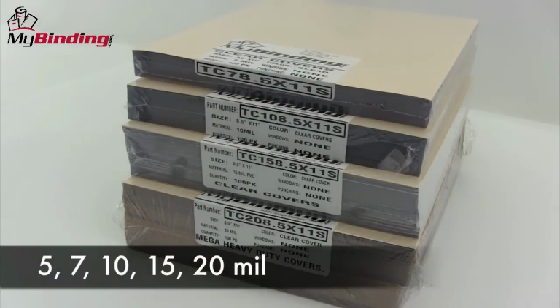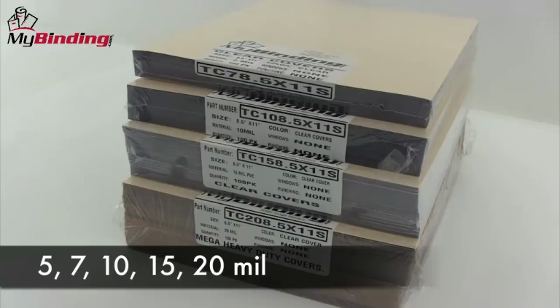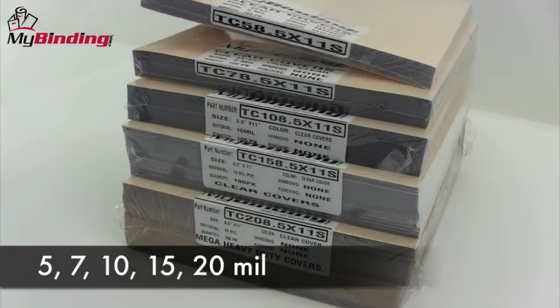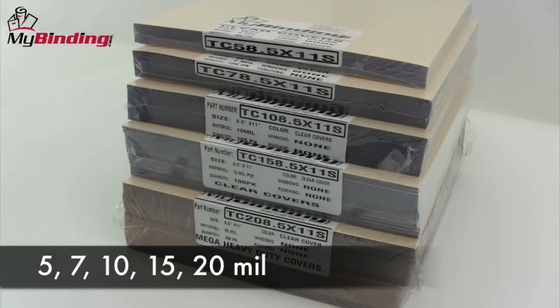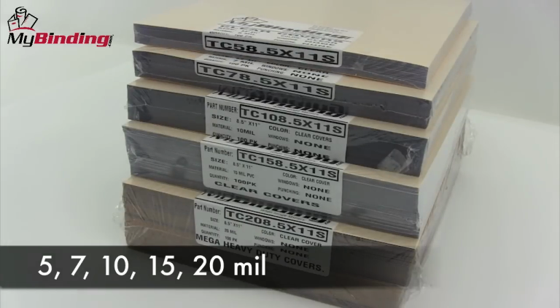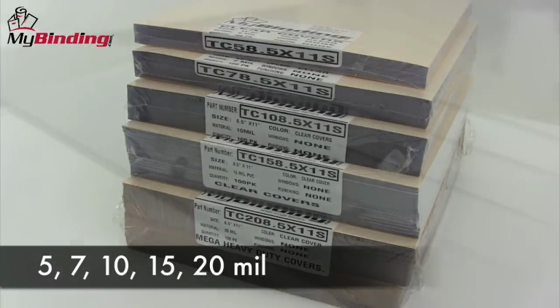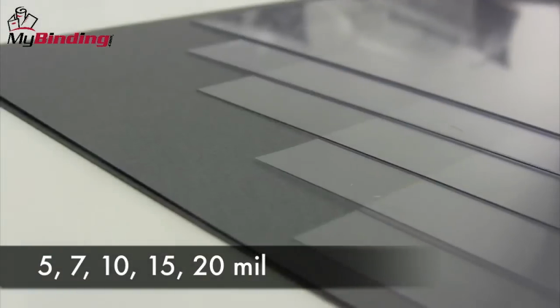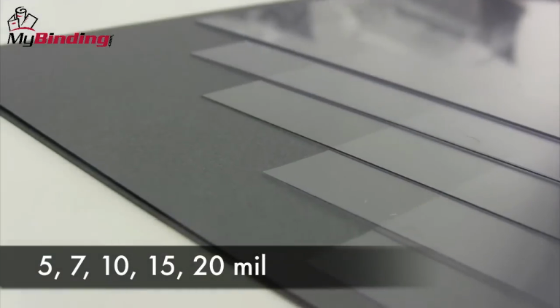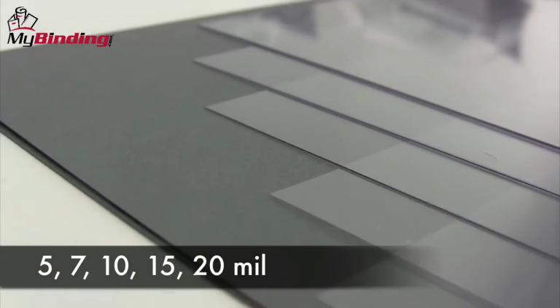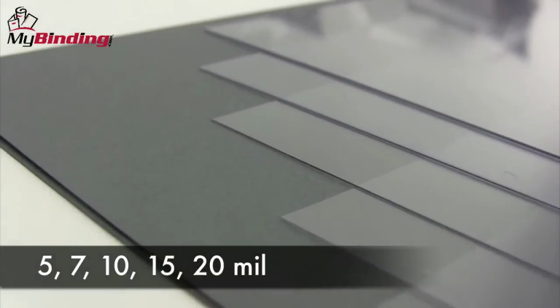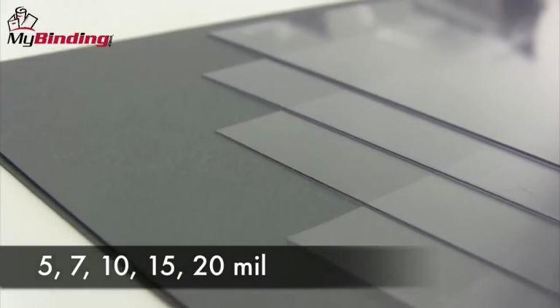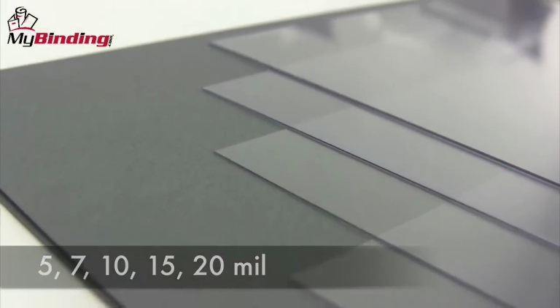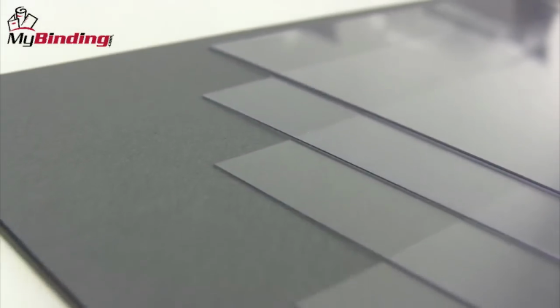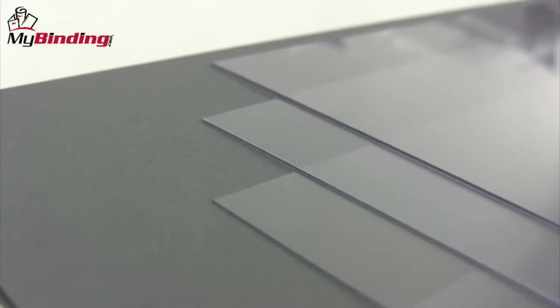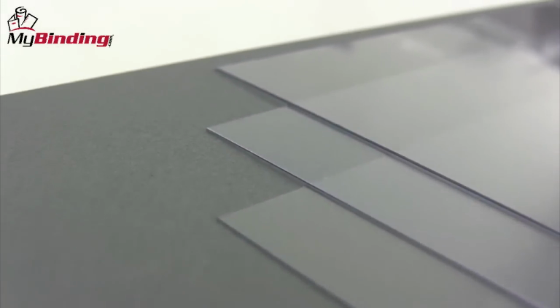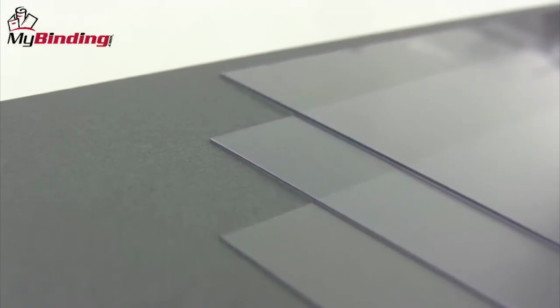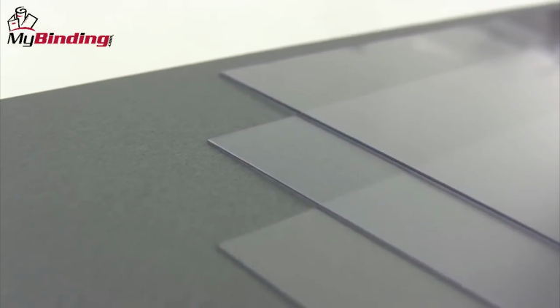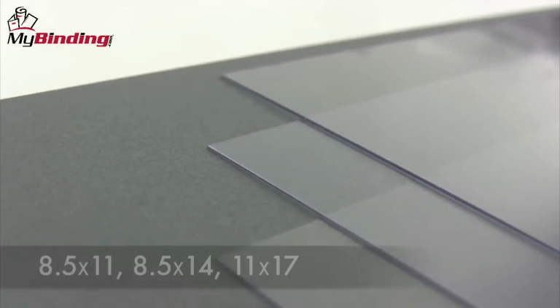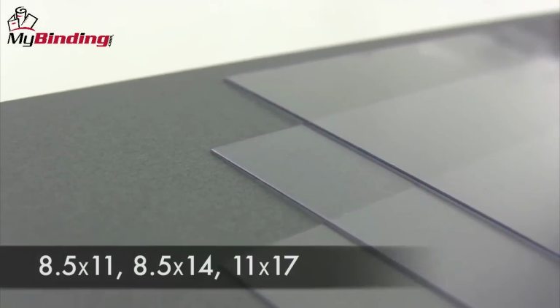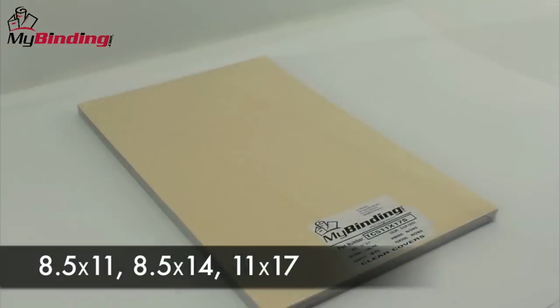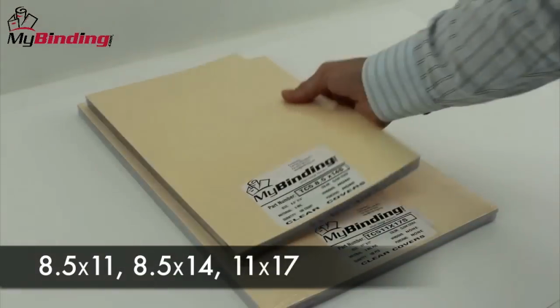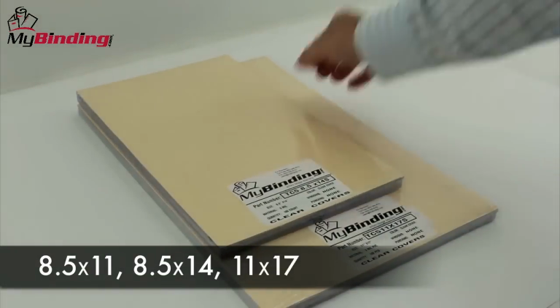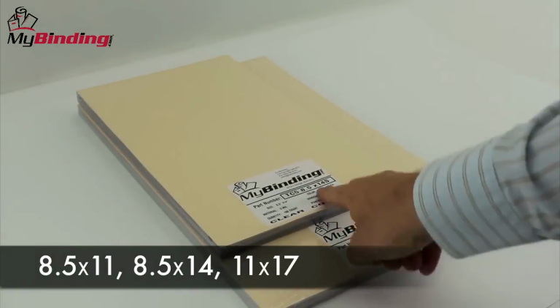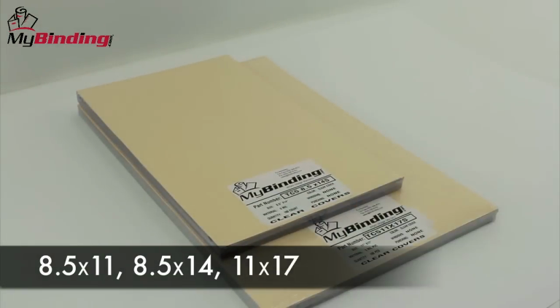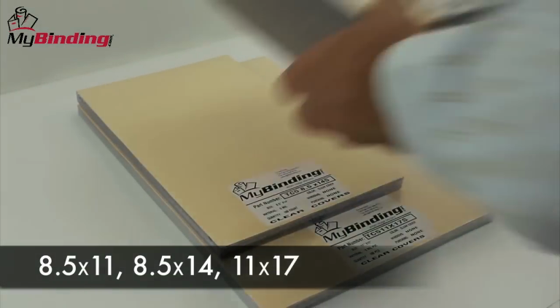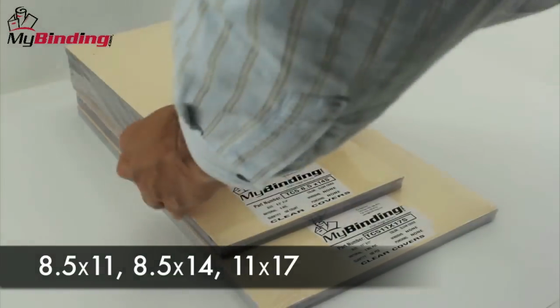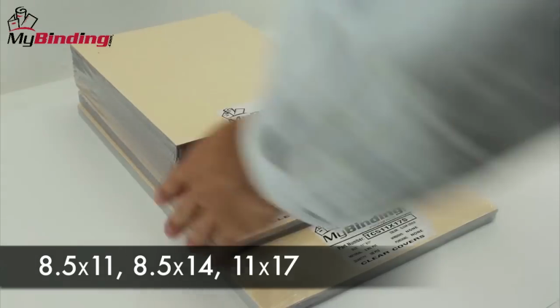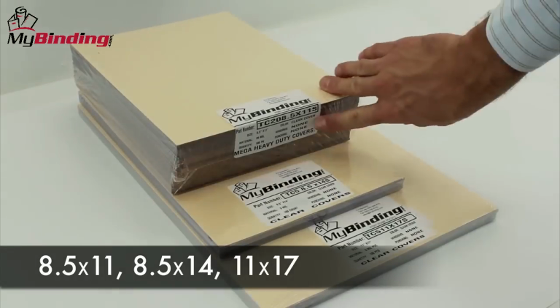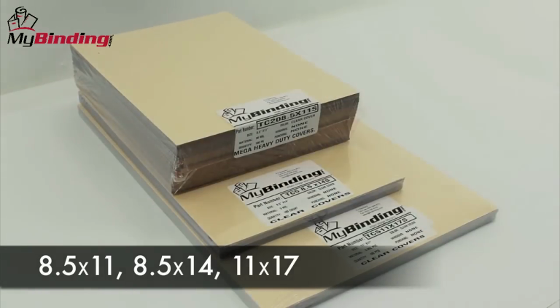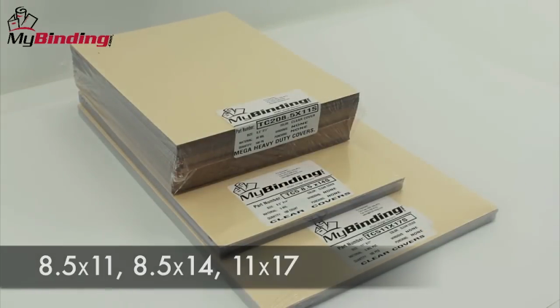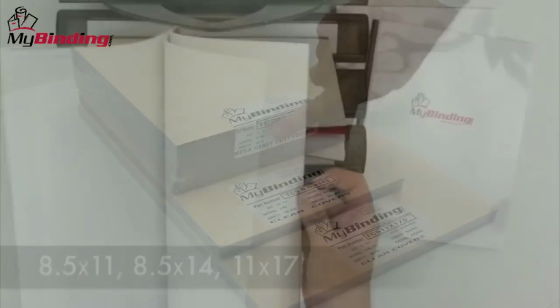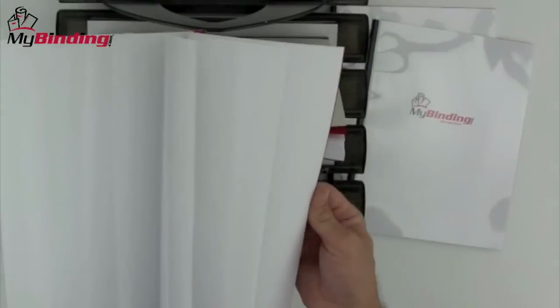We have clear covers that range from 5mm to 20mm in thickness. And according to your size standards, we have standard 8.5x14 and 11x17.